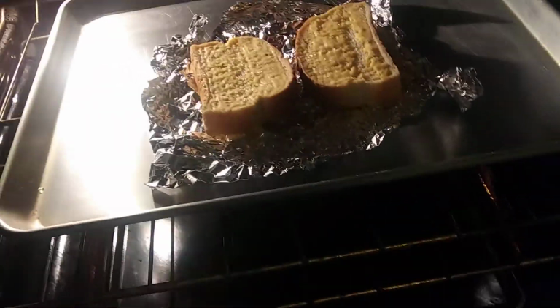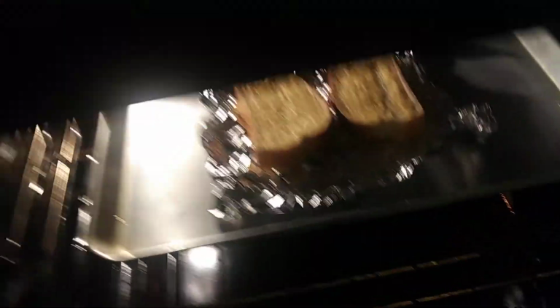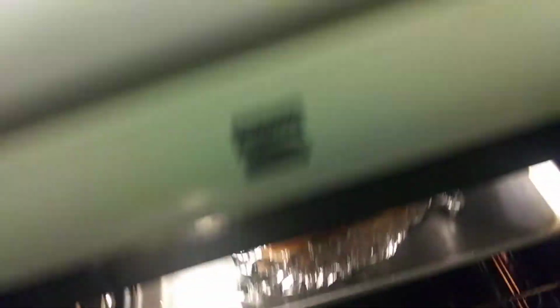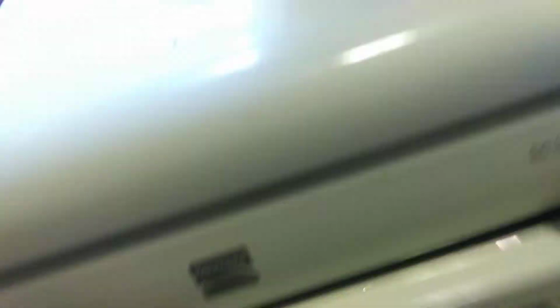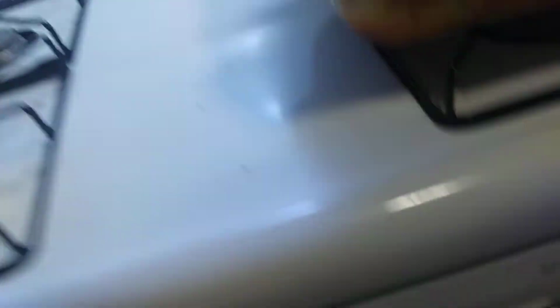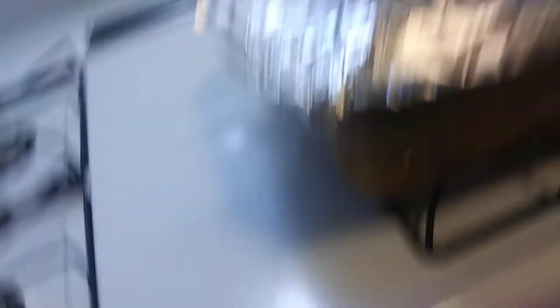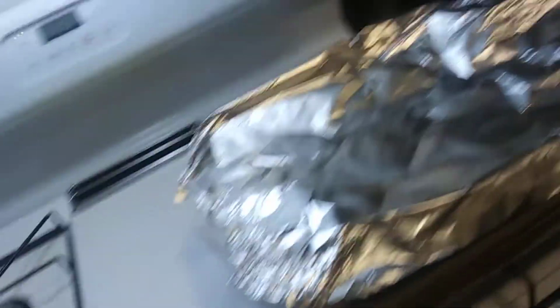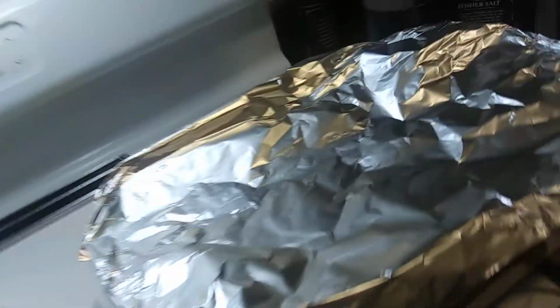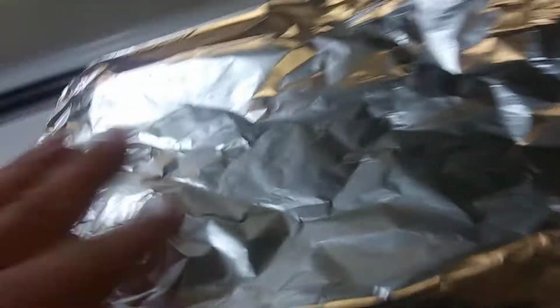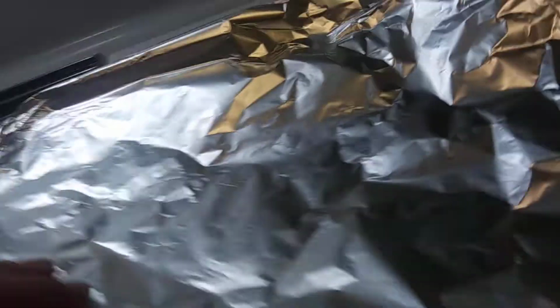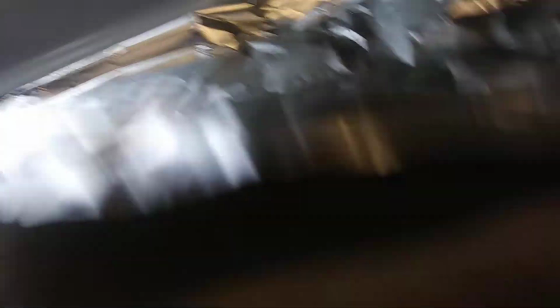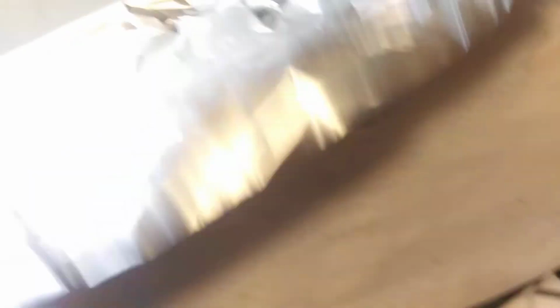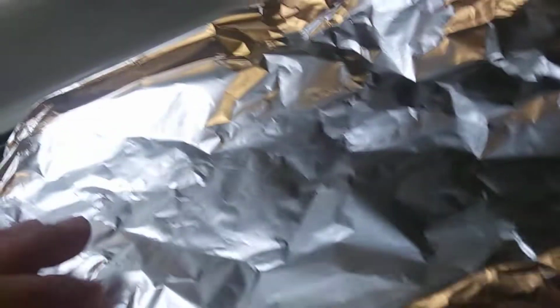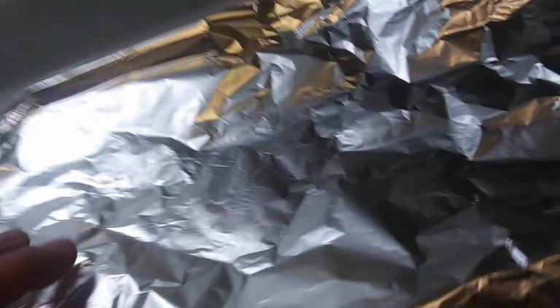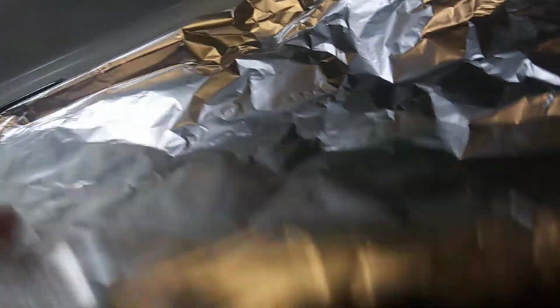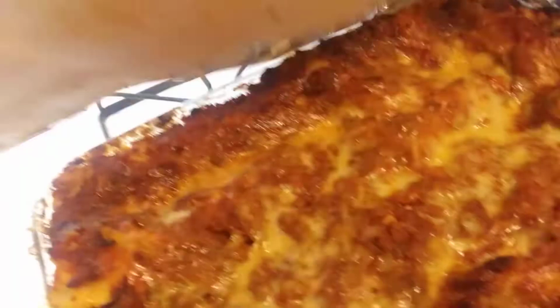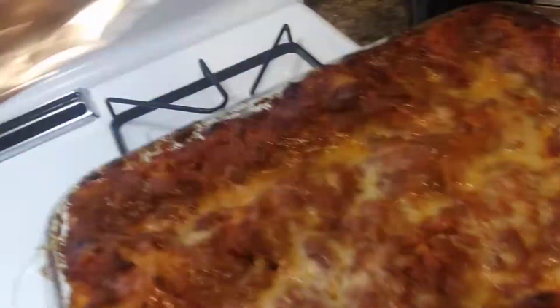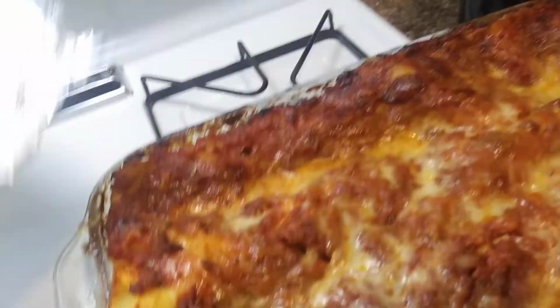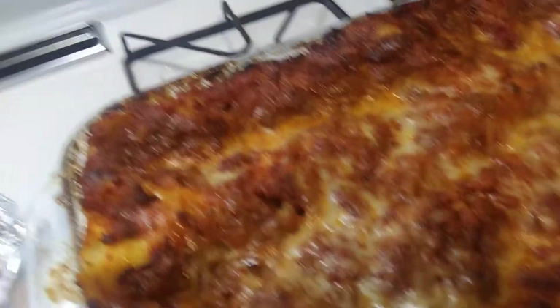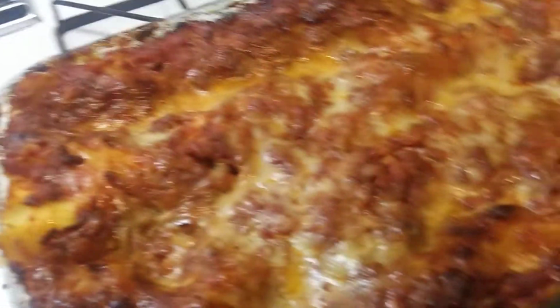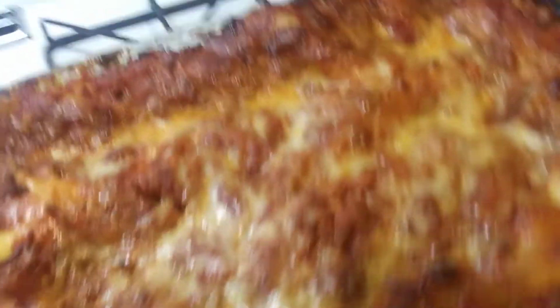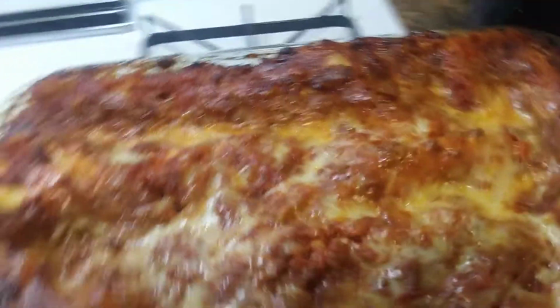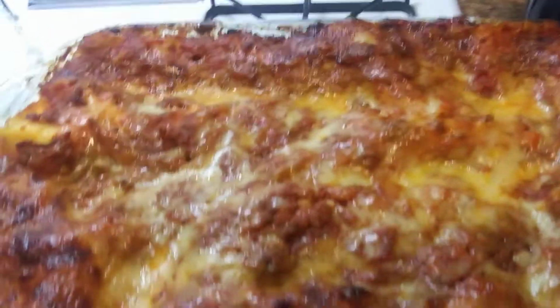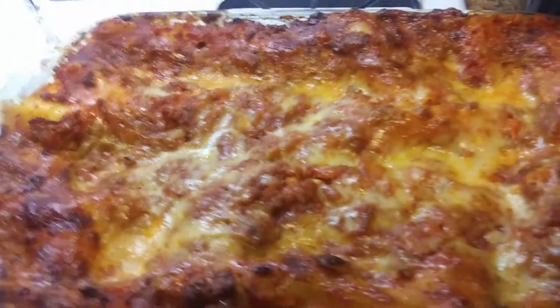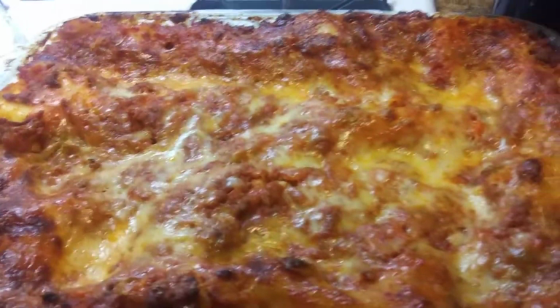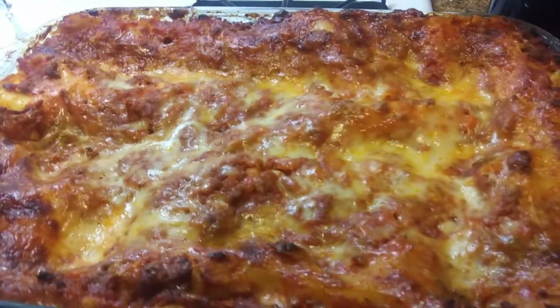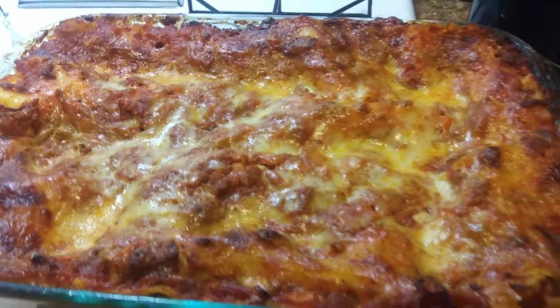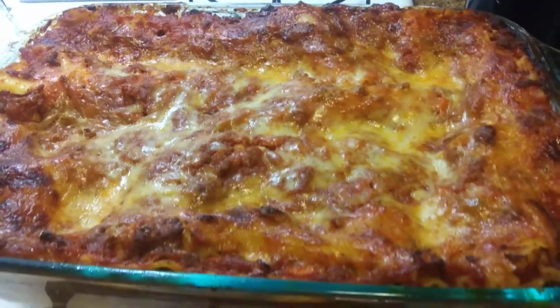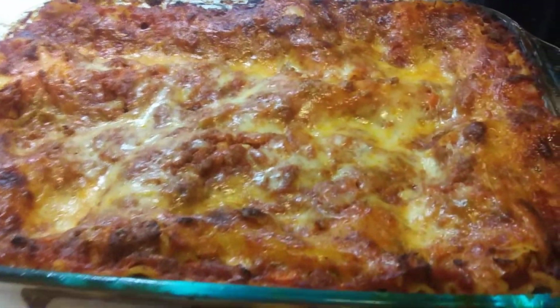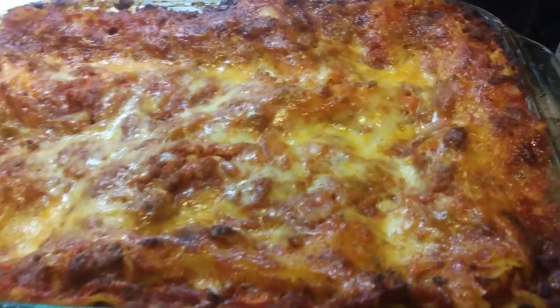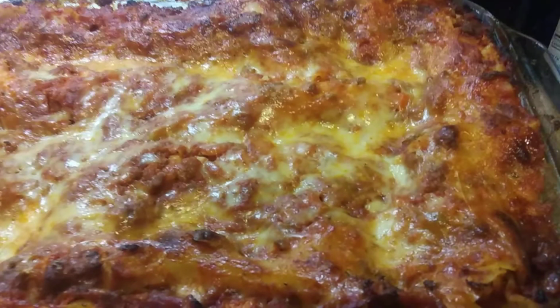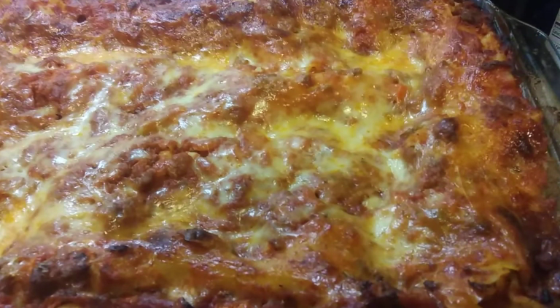Bye bye, garlic toast. Oh yeah, look at that. My lasagna looks pretty good.